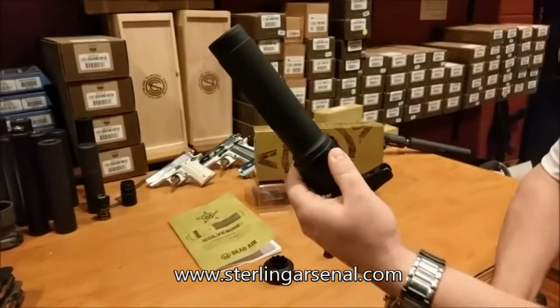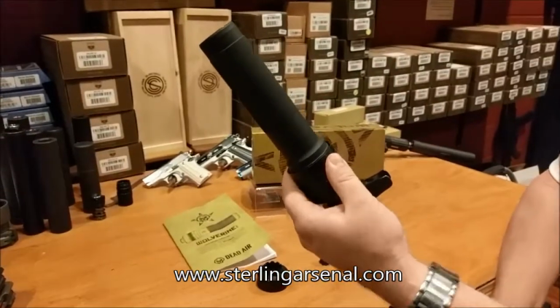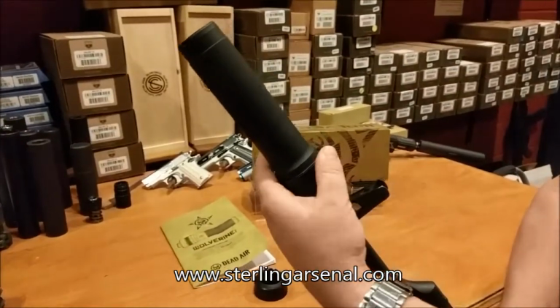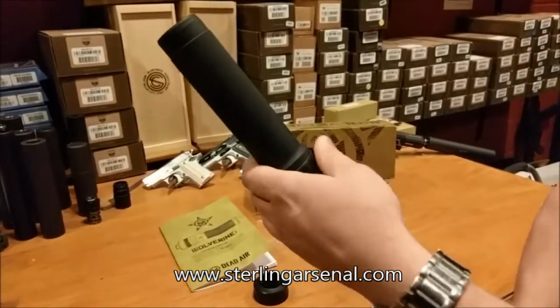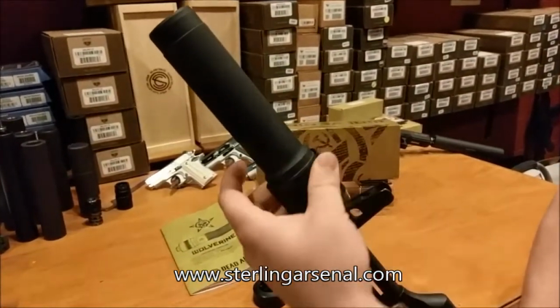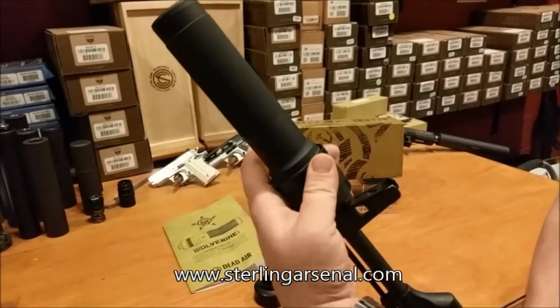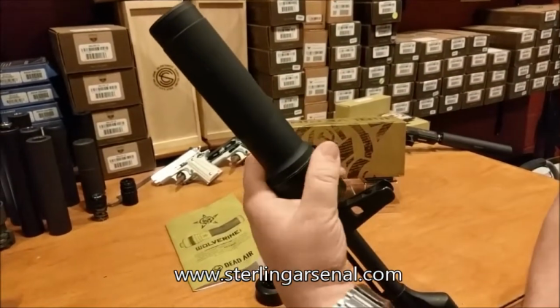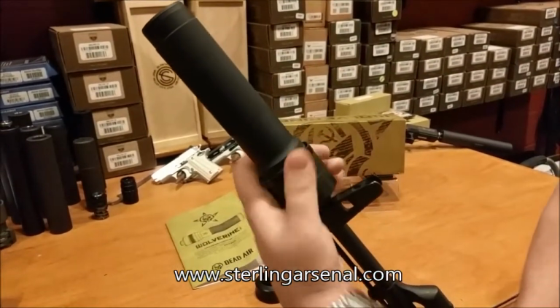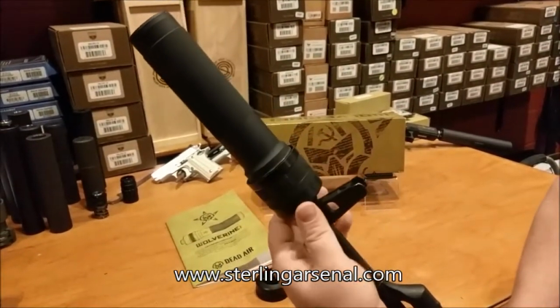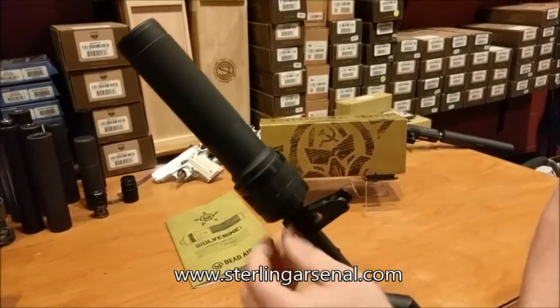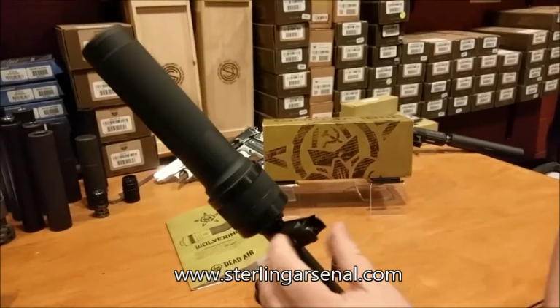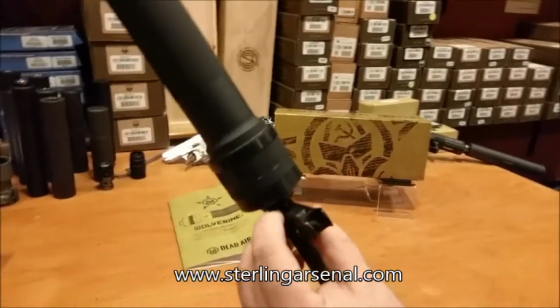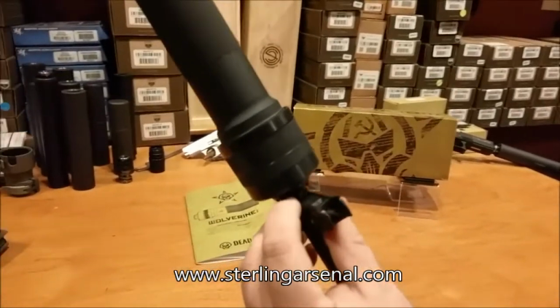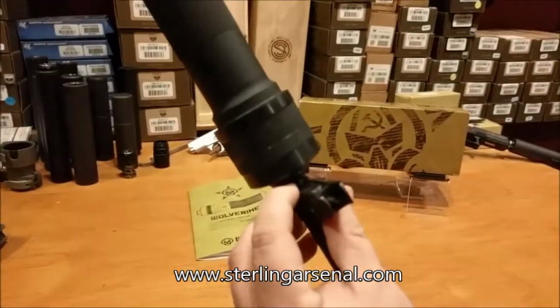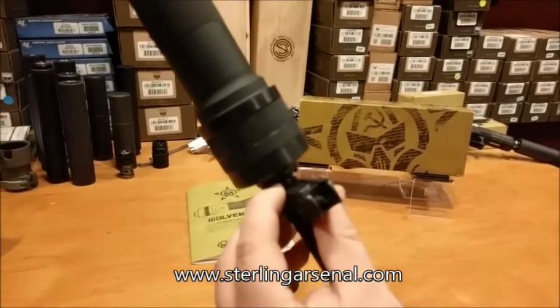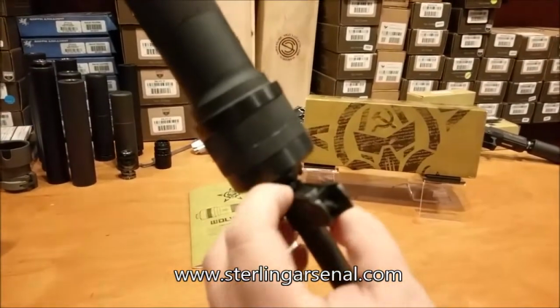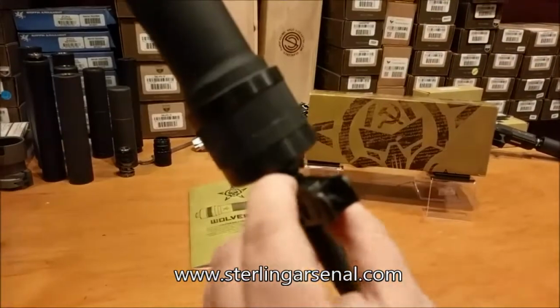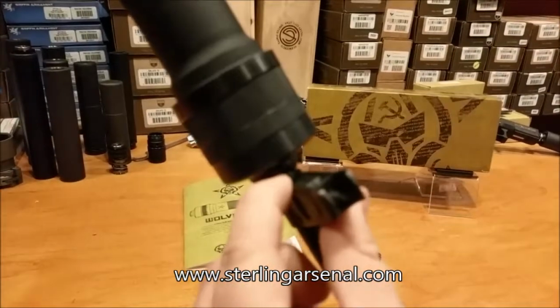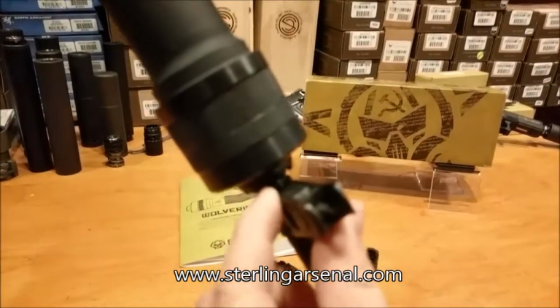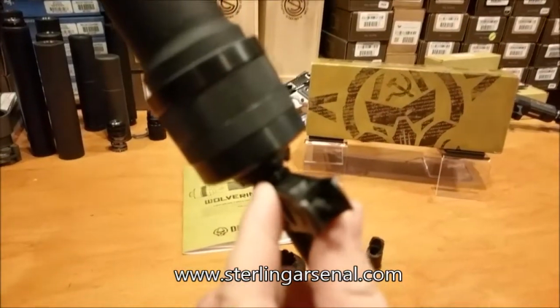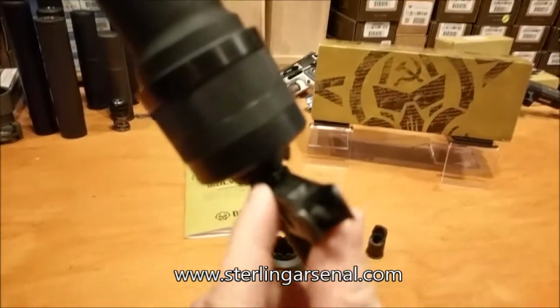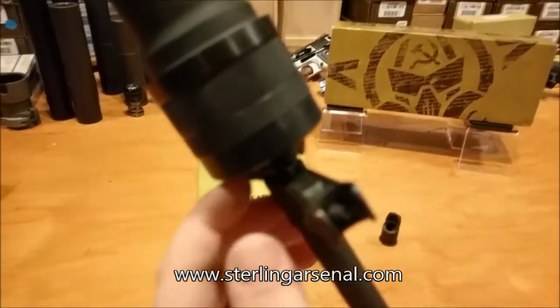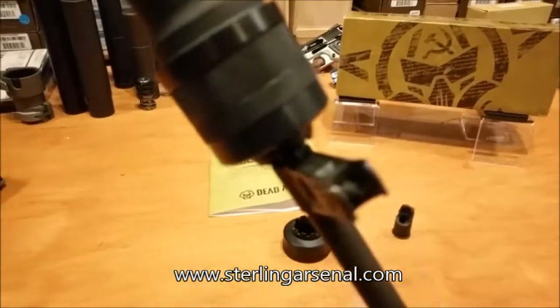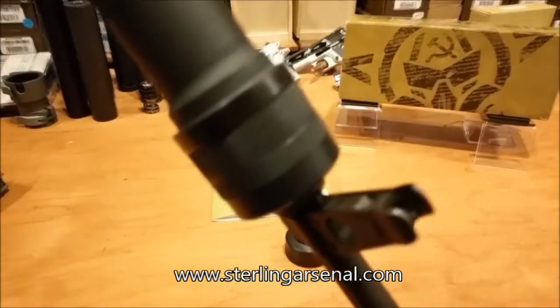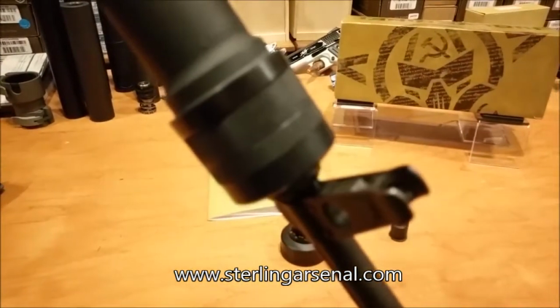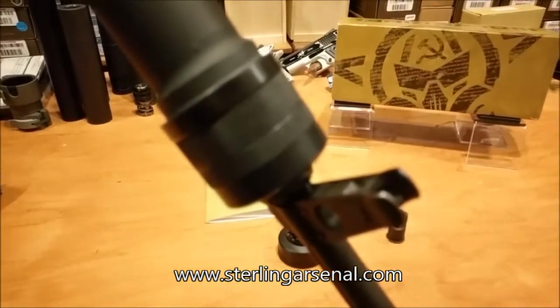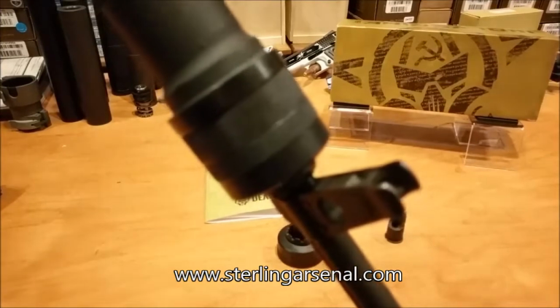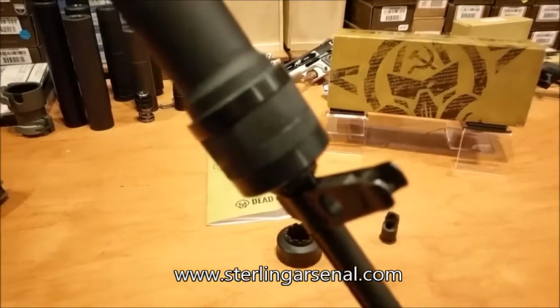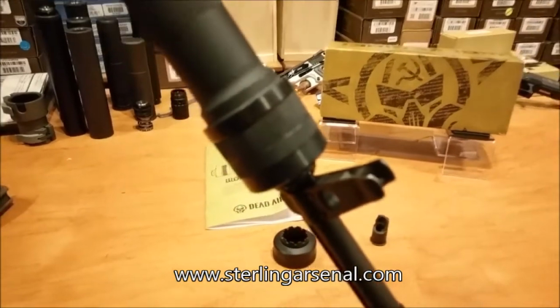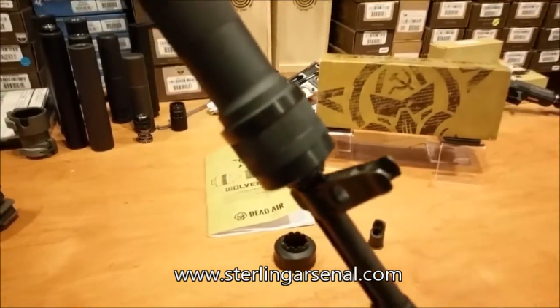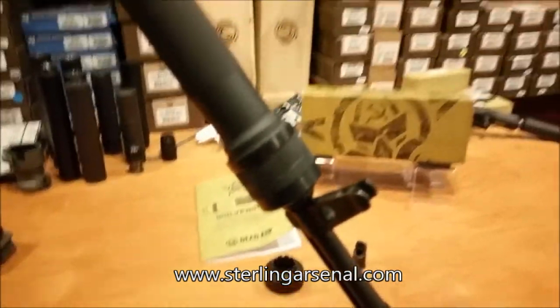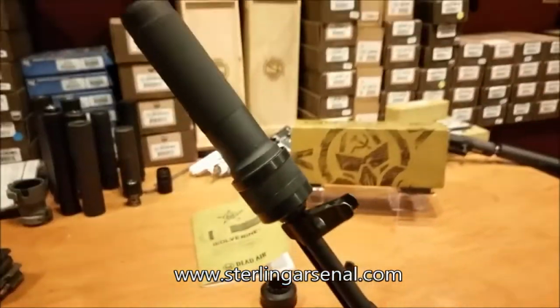So this is your locking collar, and you just turn this down. Make sure that your detent is secured in there. And that's it - it's on. Awesome, let's go shoot it.